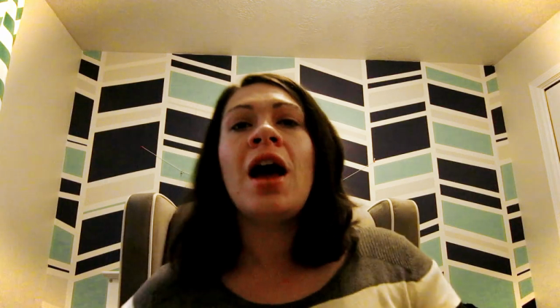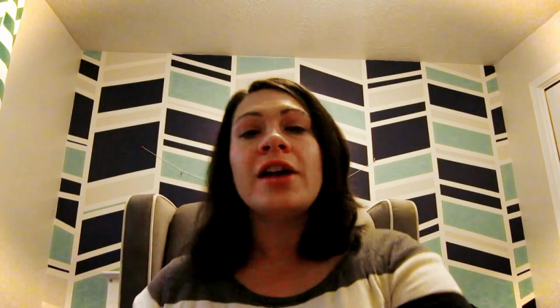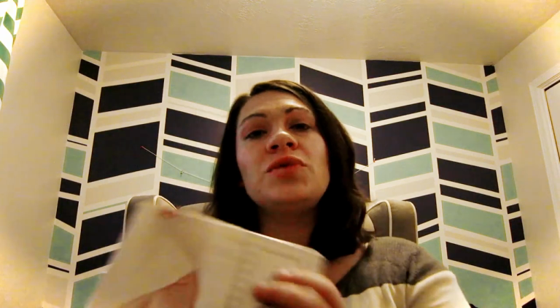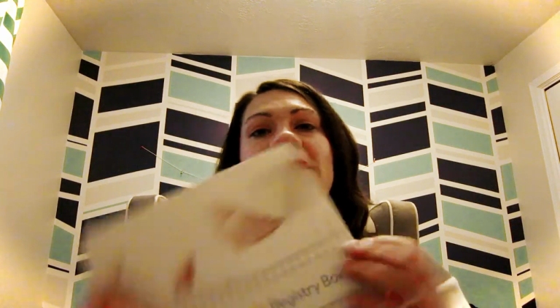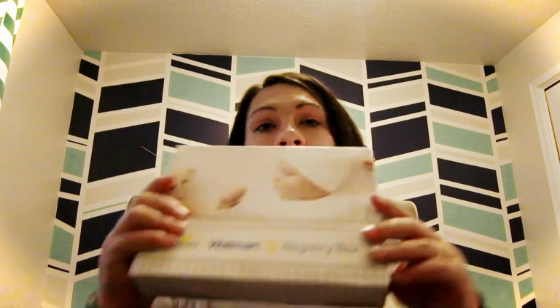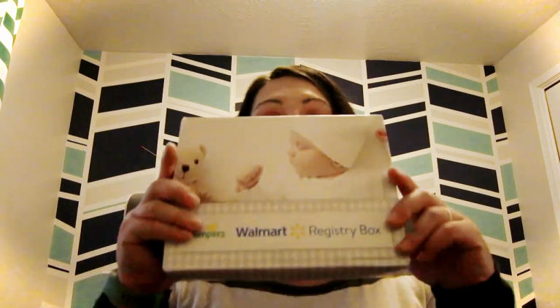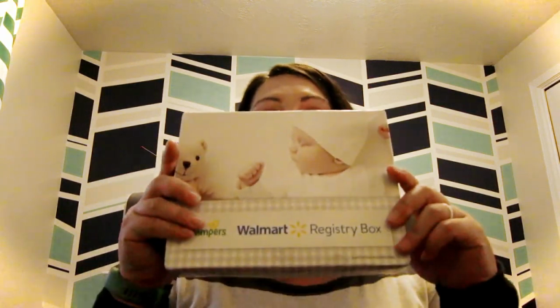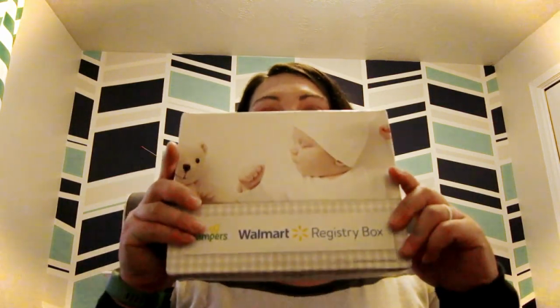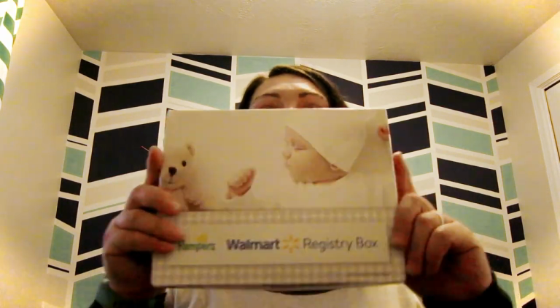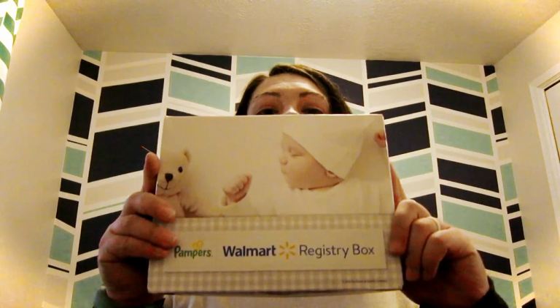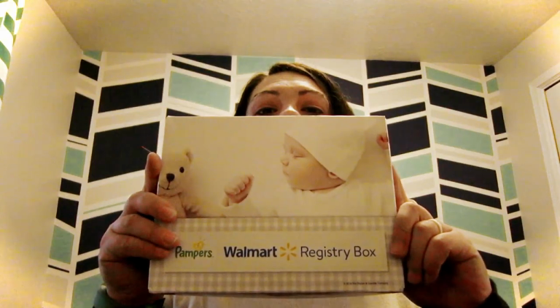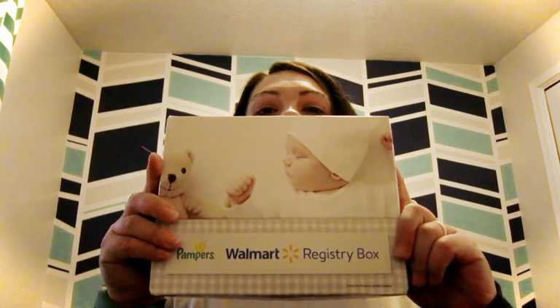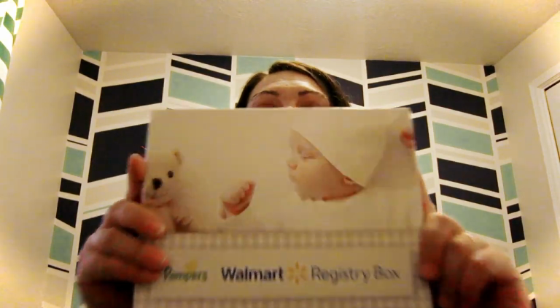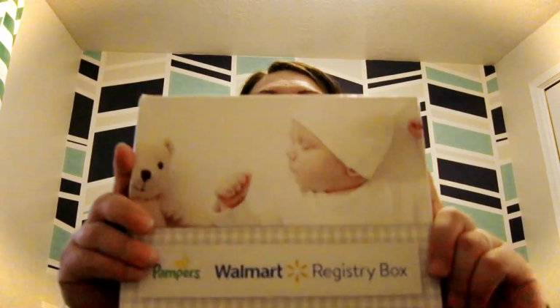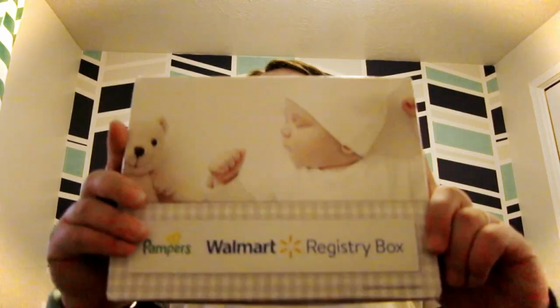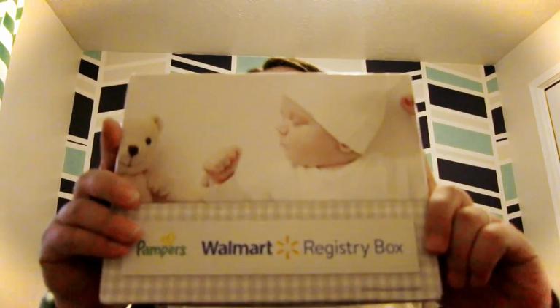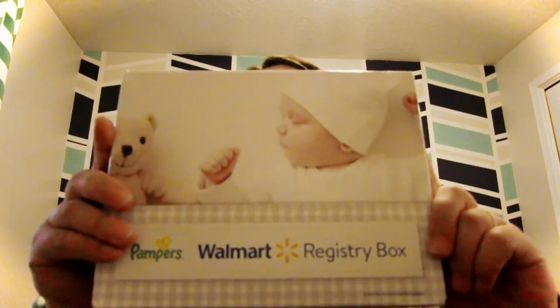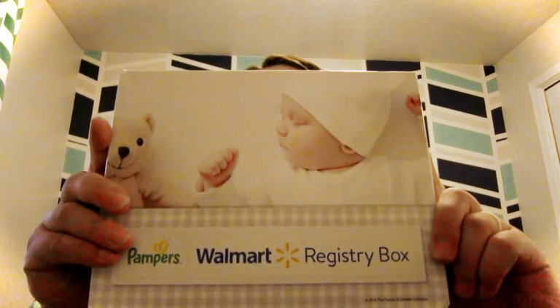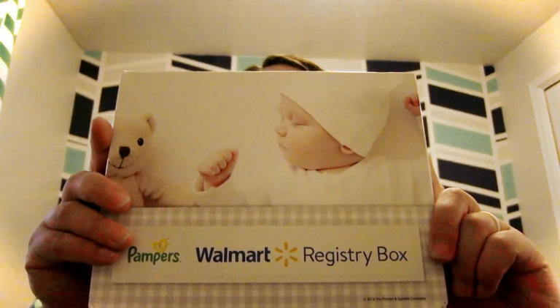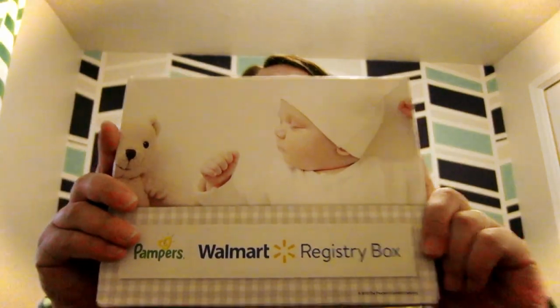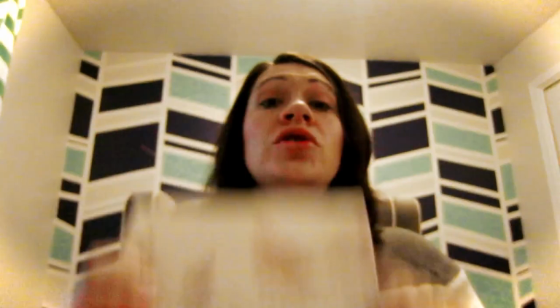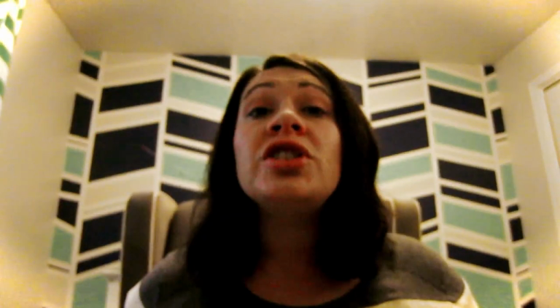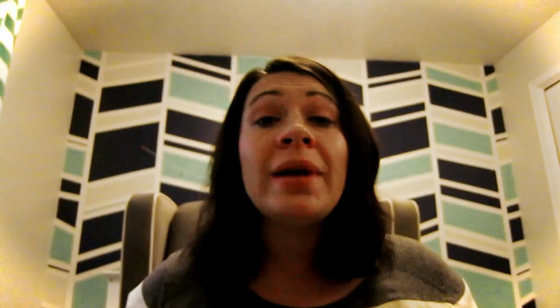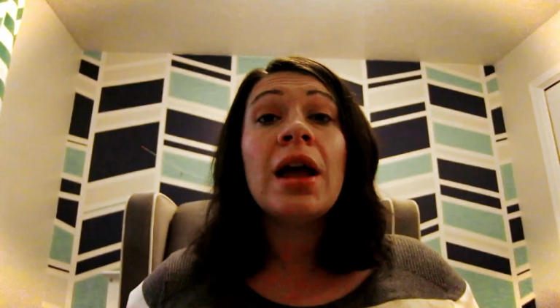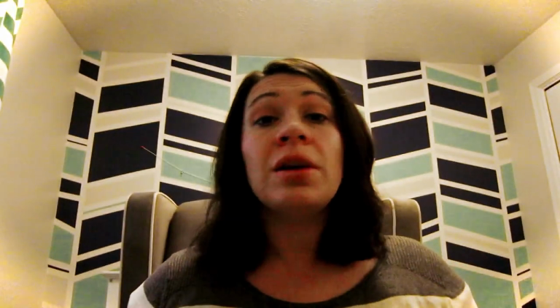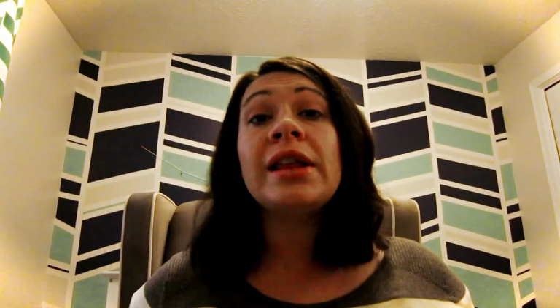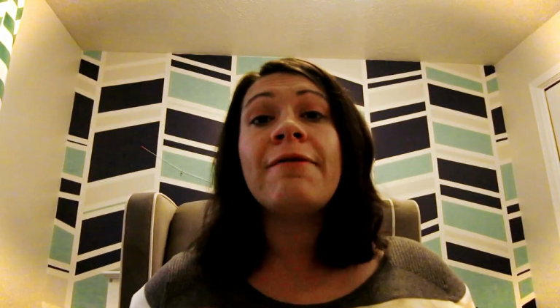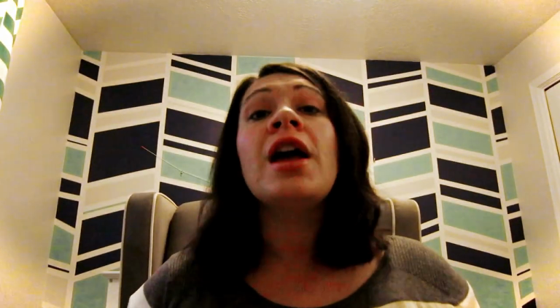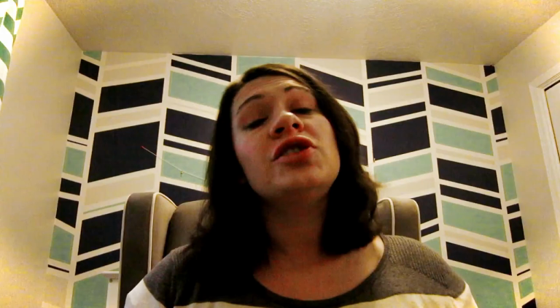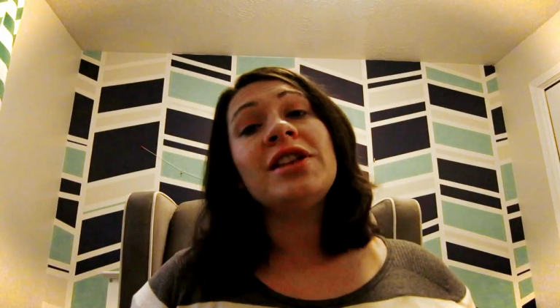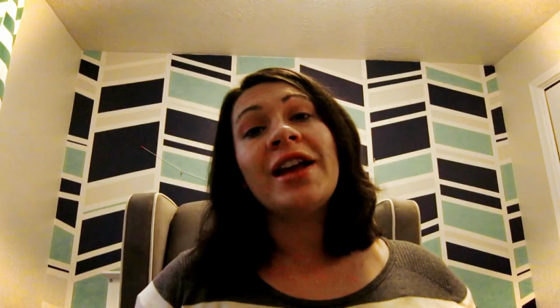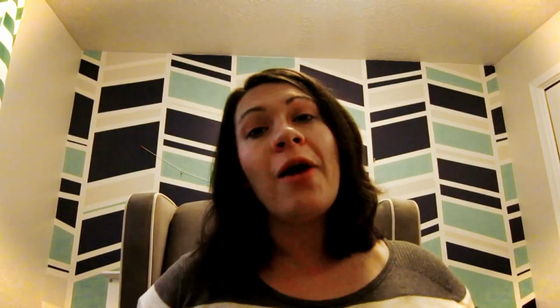I just received my Amazon baby box. This is free right now — no shipping, completely free. So let's check it out.